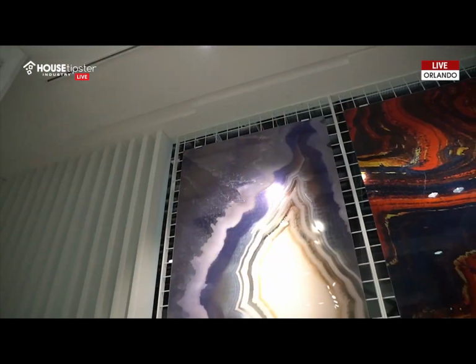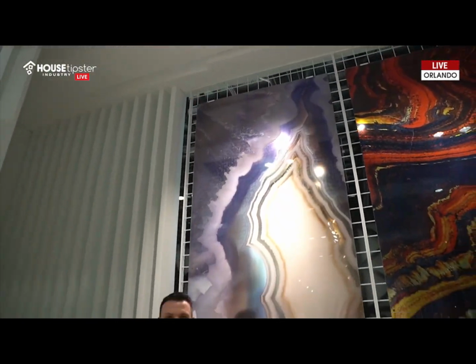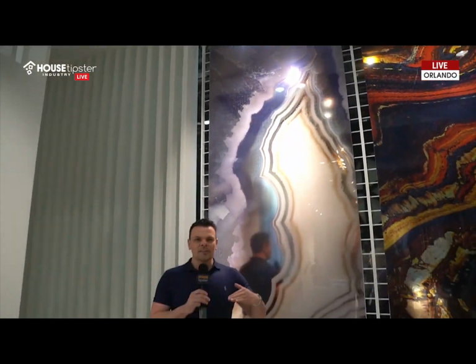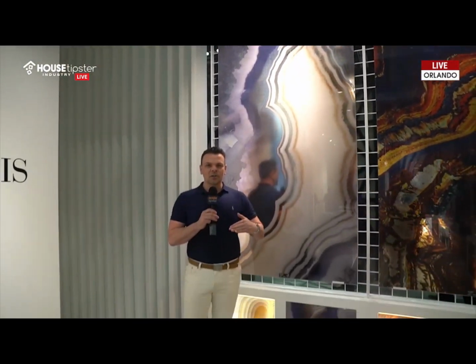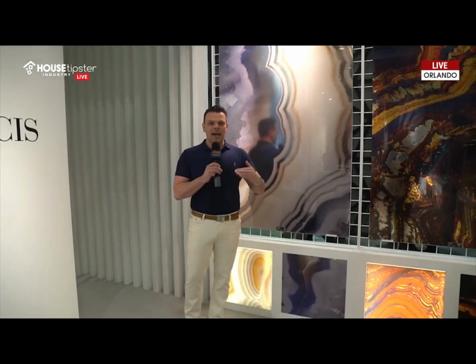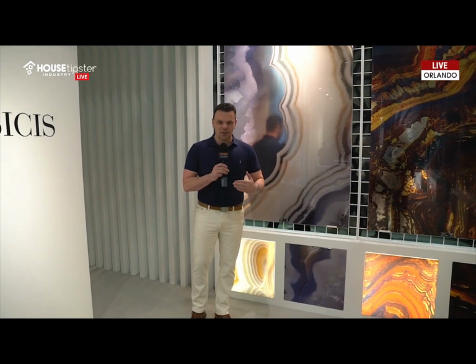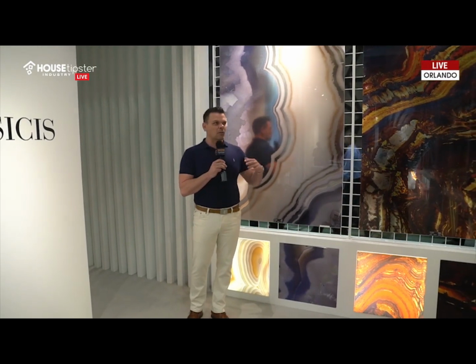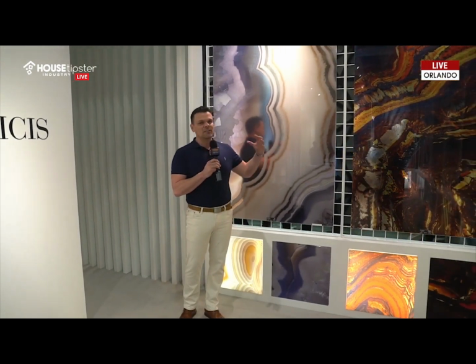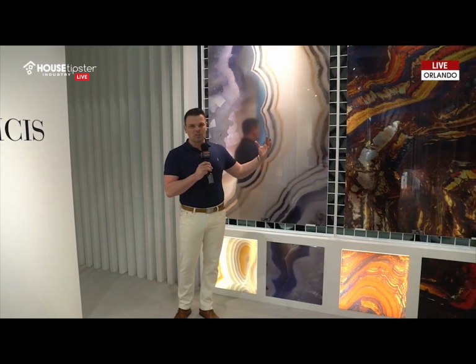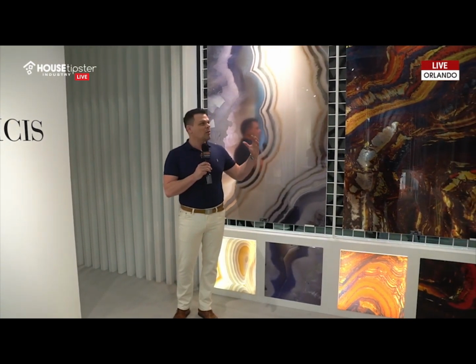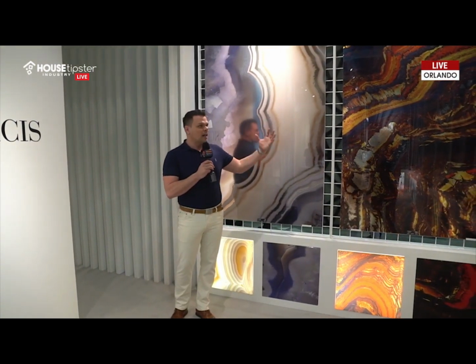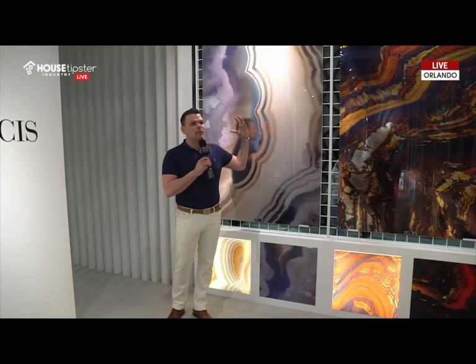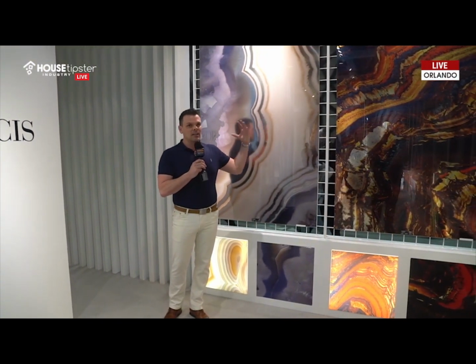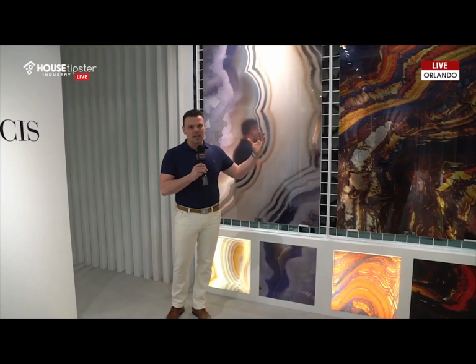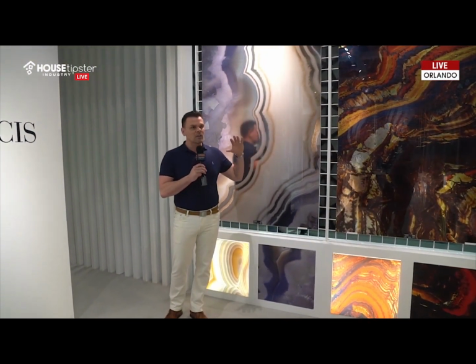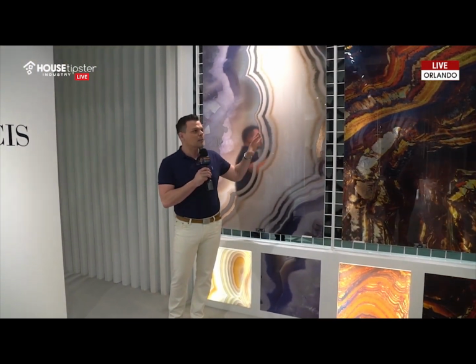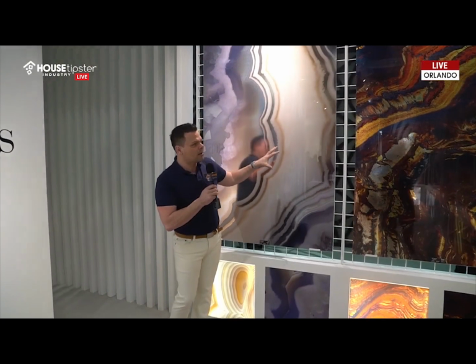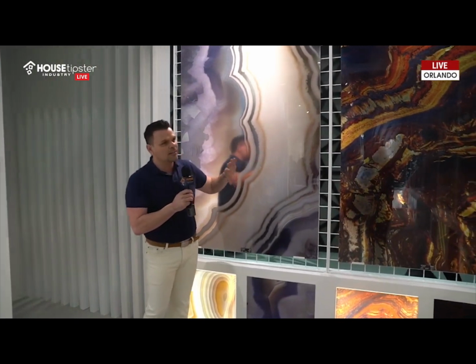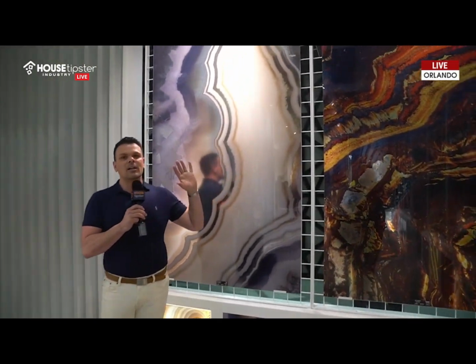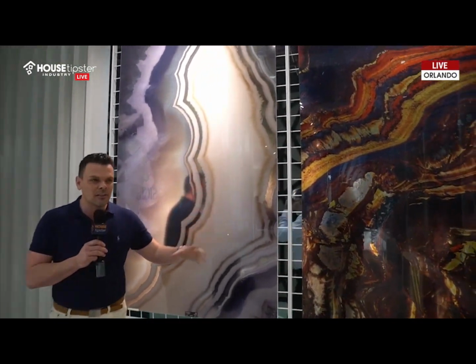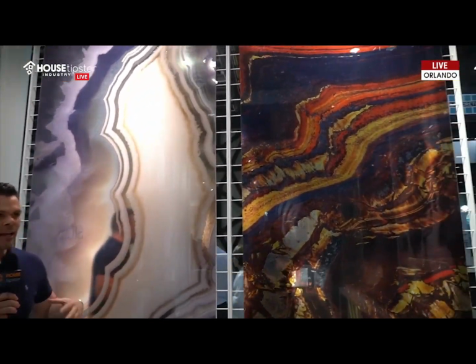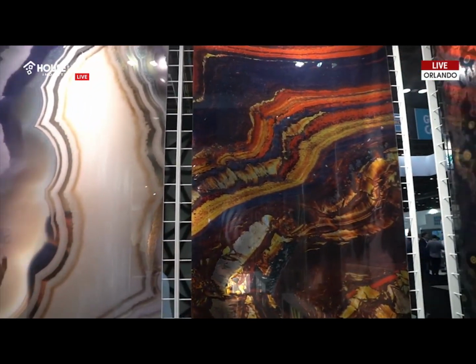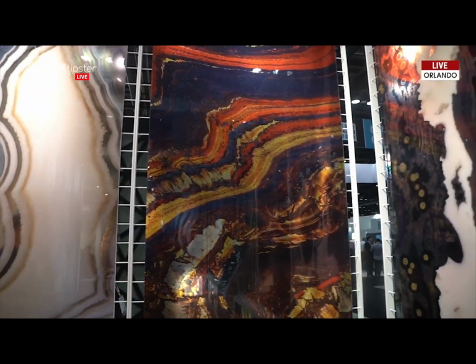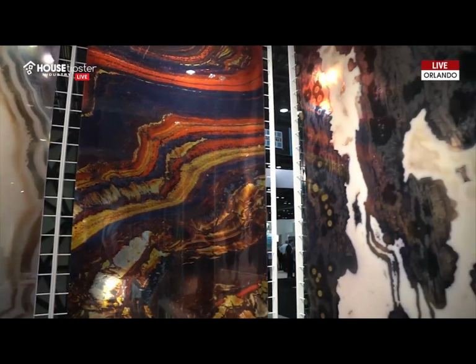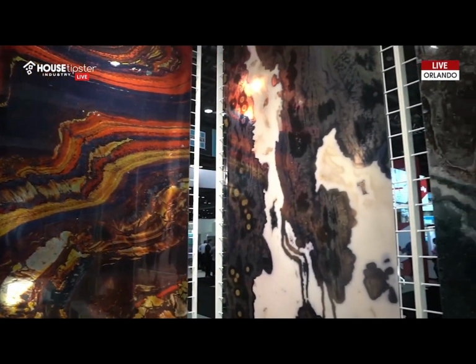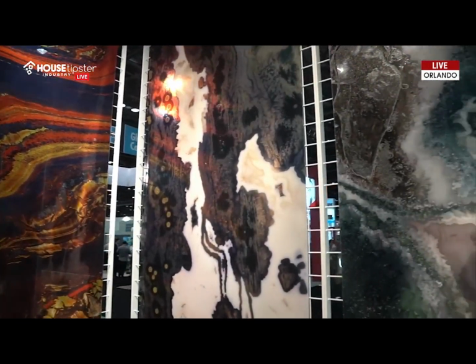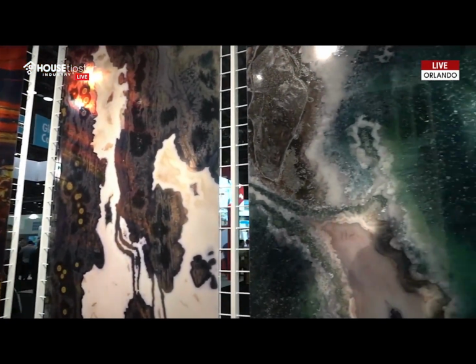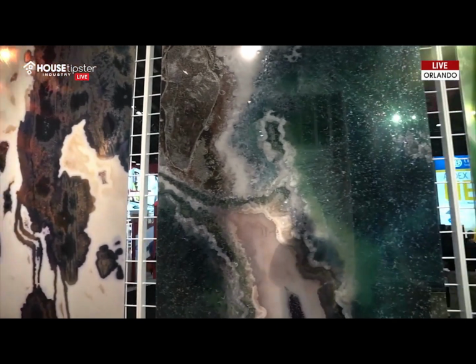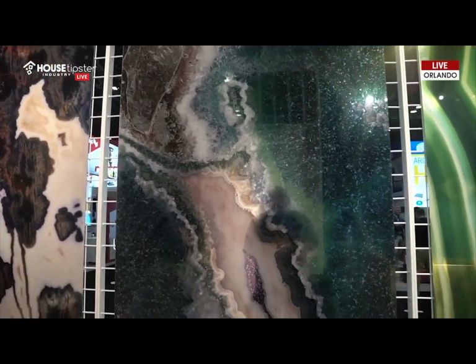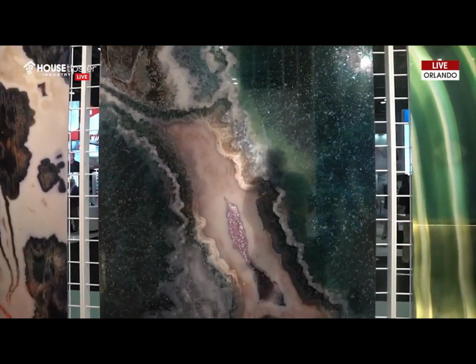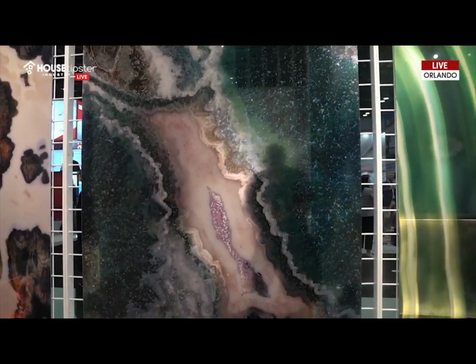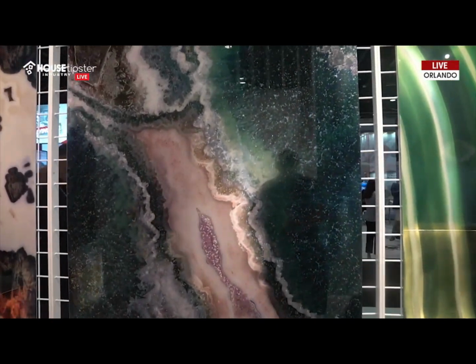Before we left the Cici's showroom, I had to show you these gorgeous large panel glass pattern tile that they have here. Look at the pattern on these. Look at the color on these. It totally embraces the pattern trend that I was just talking to you guys about. They can be backlit.